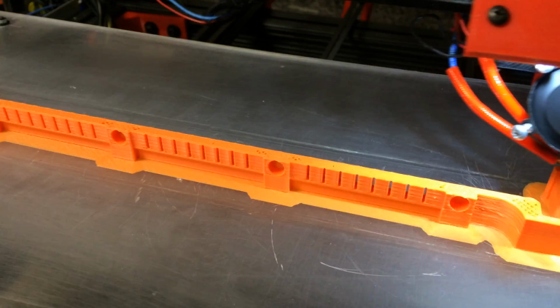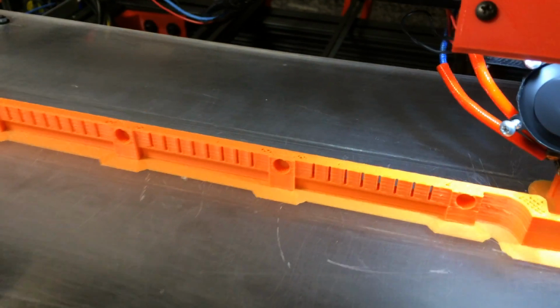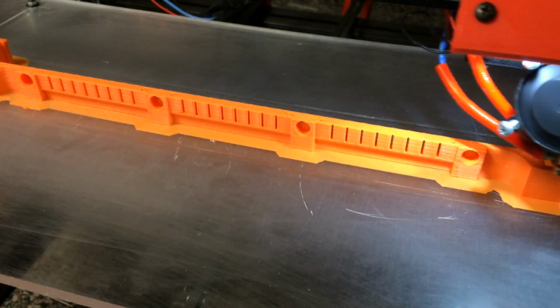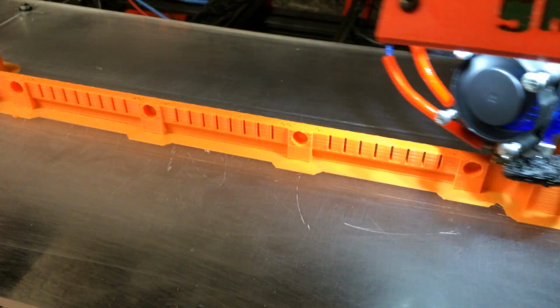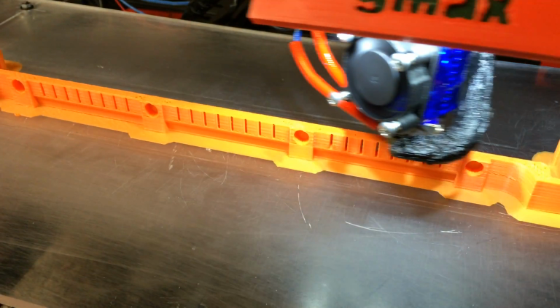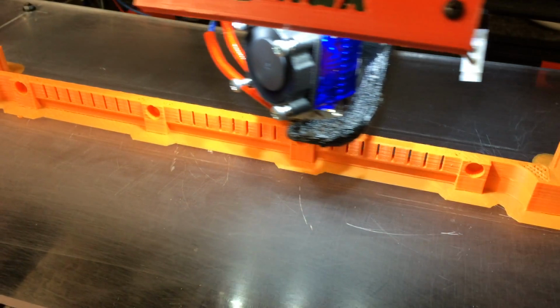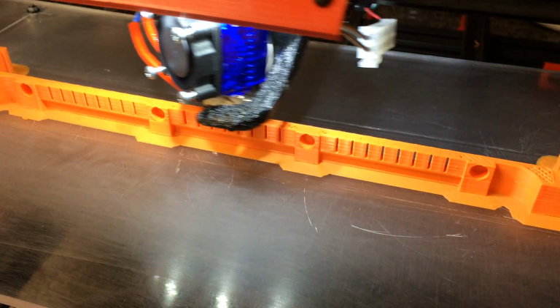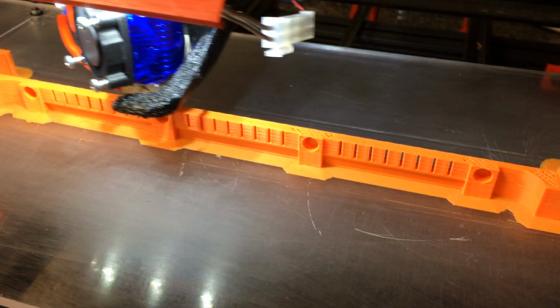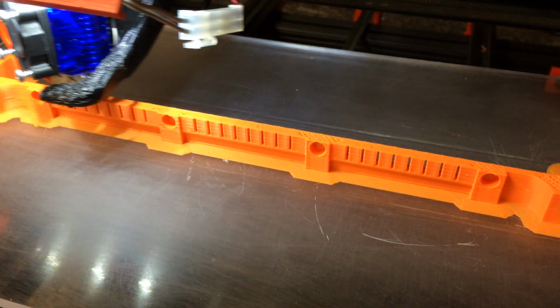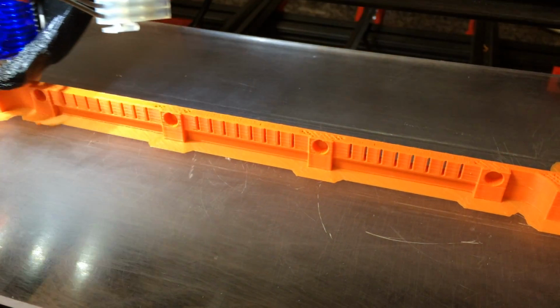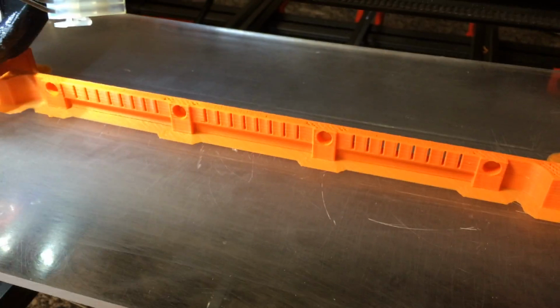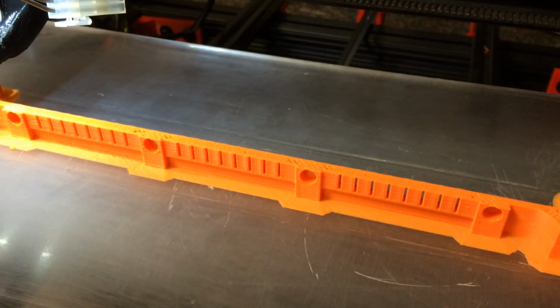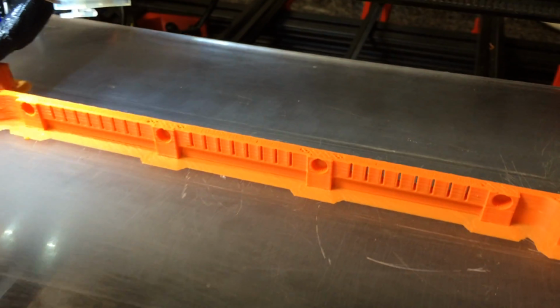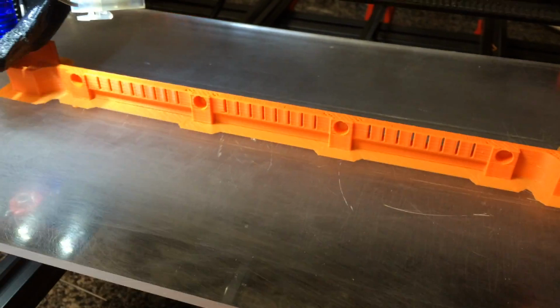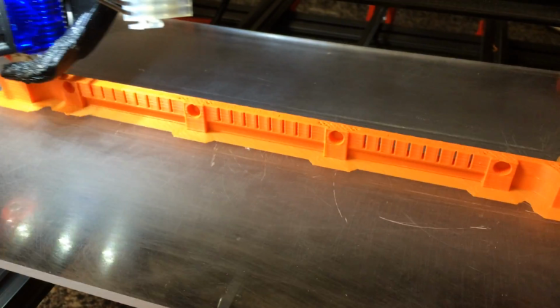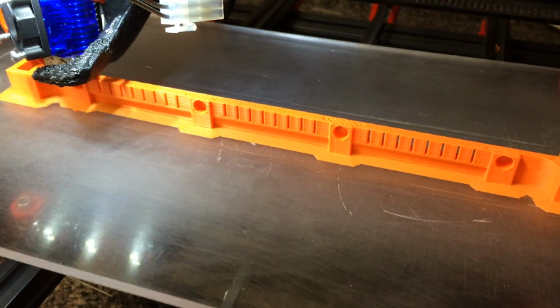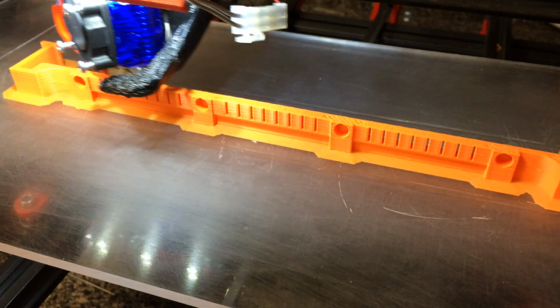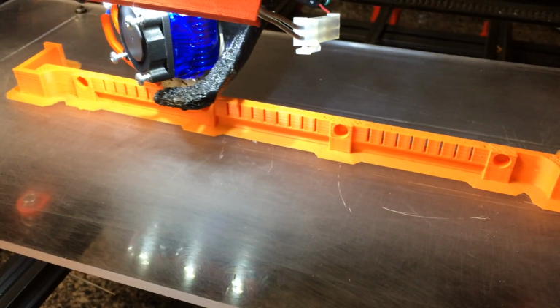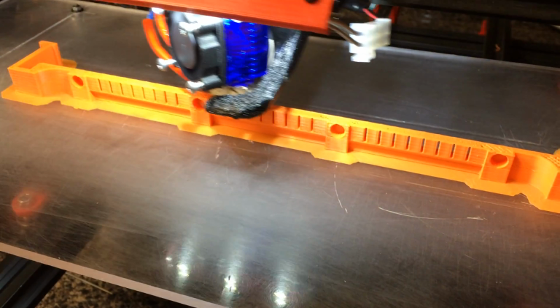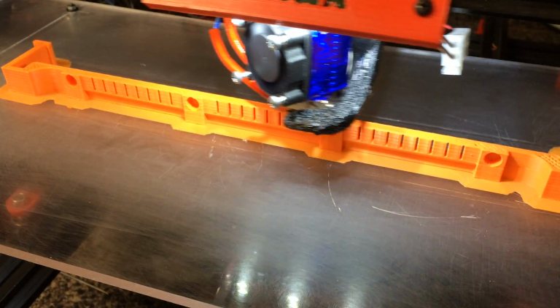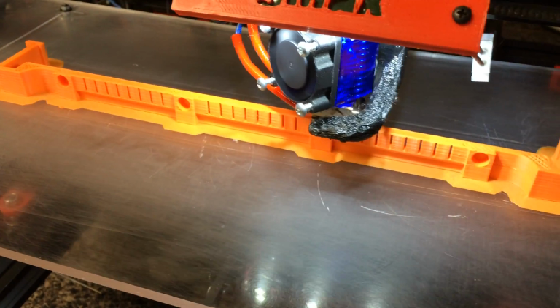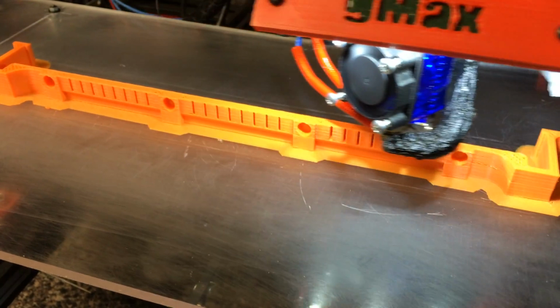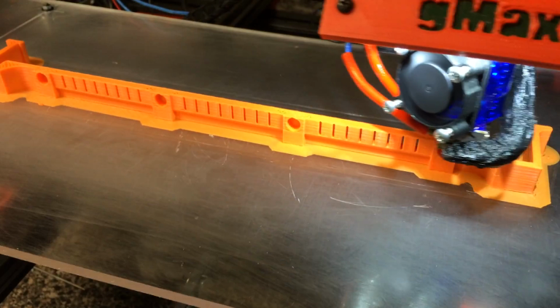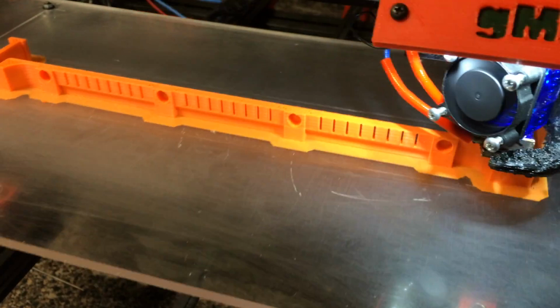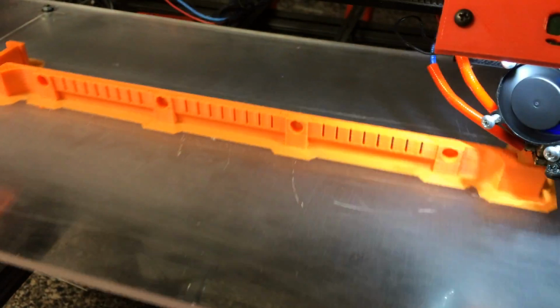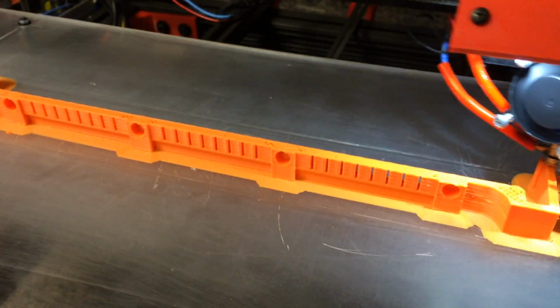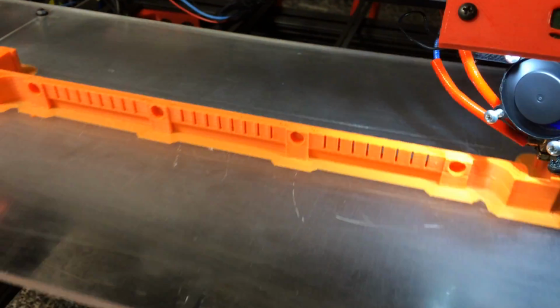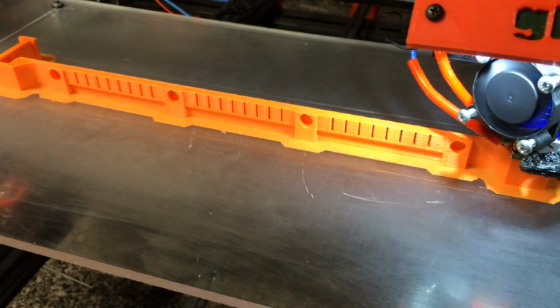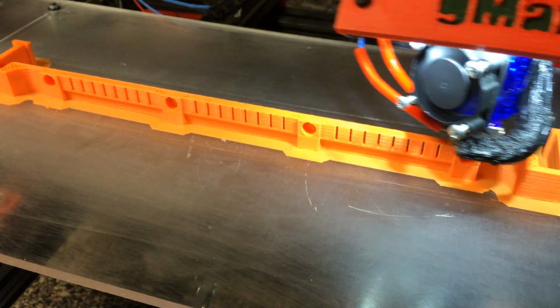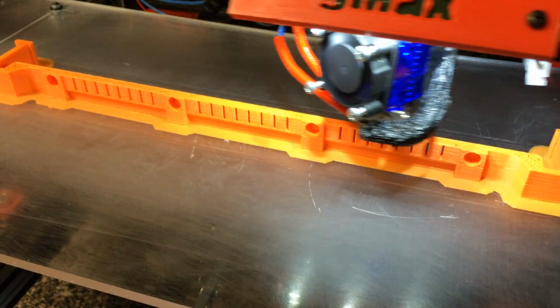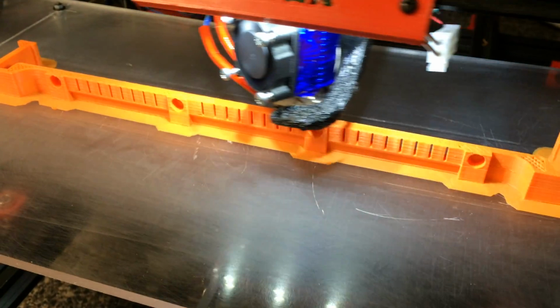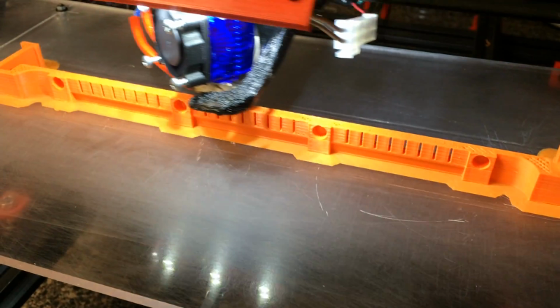The problem with ABS plastic is normally it requires a glass bed heated at 110 degrees Celsius in order to stick to it. It kept falling off this acrylic bed, but I finally found a solution to make it stick.